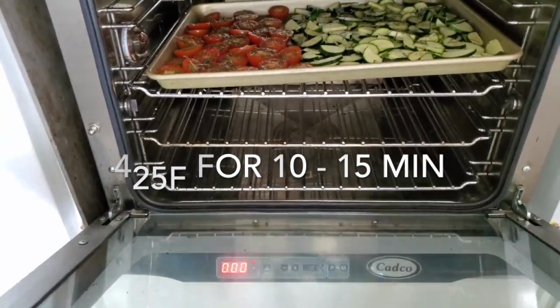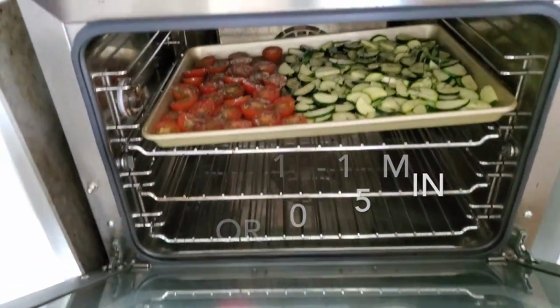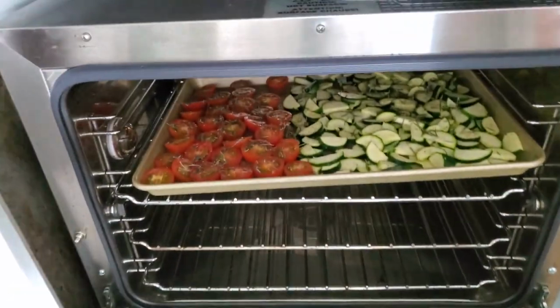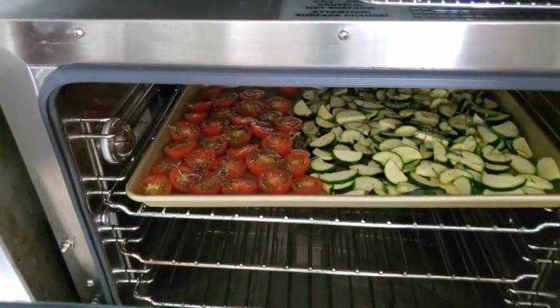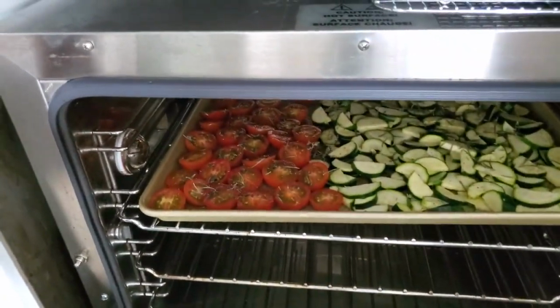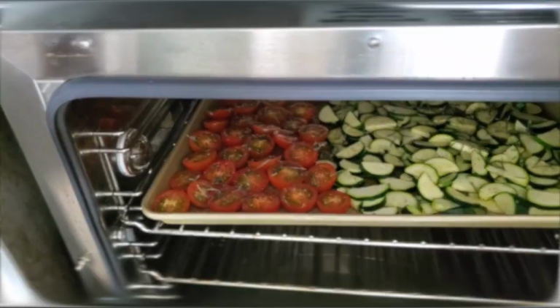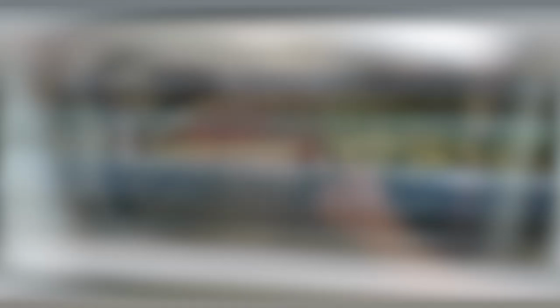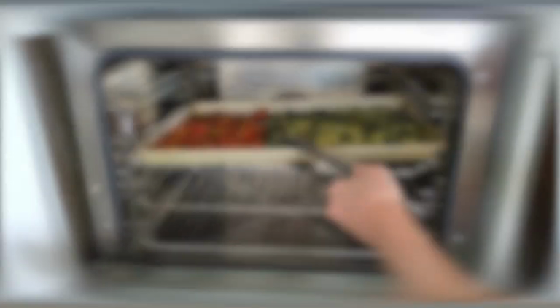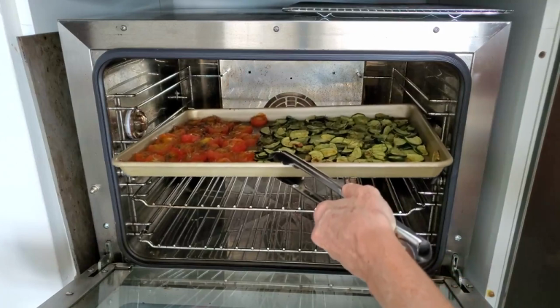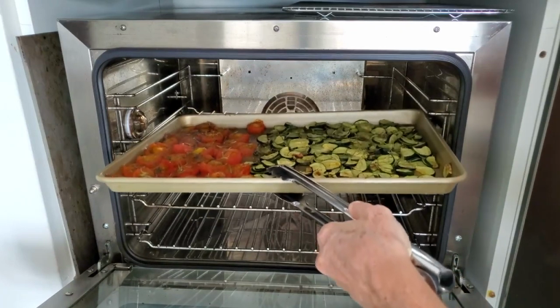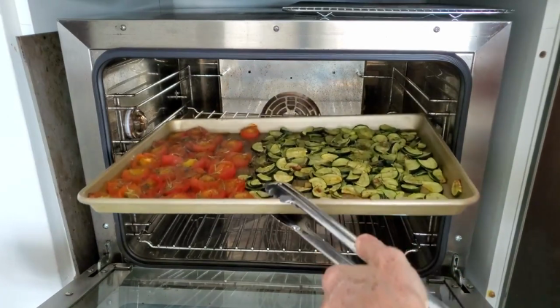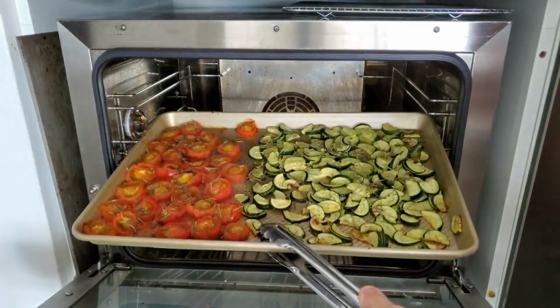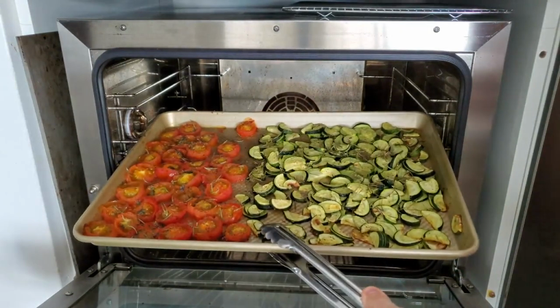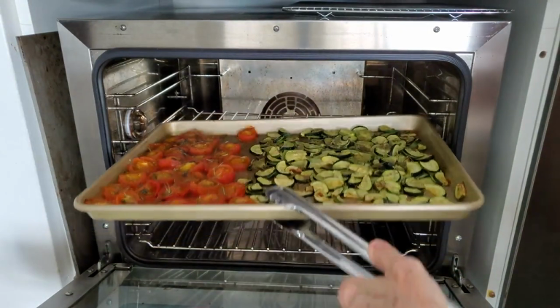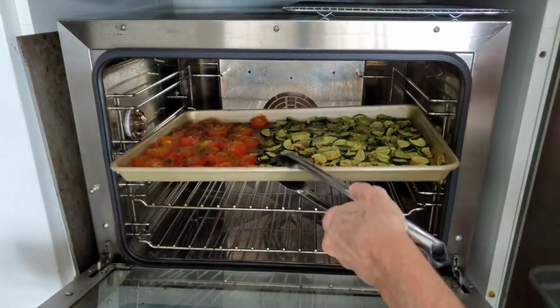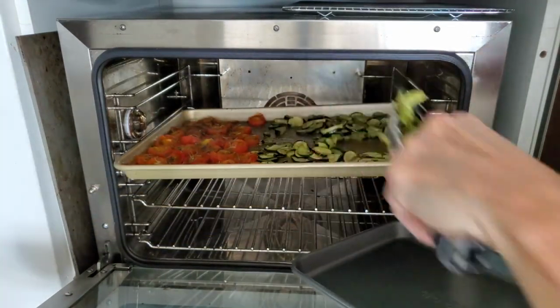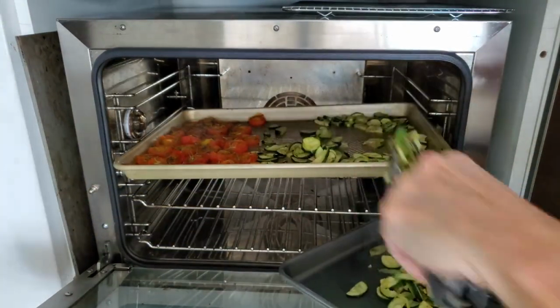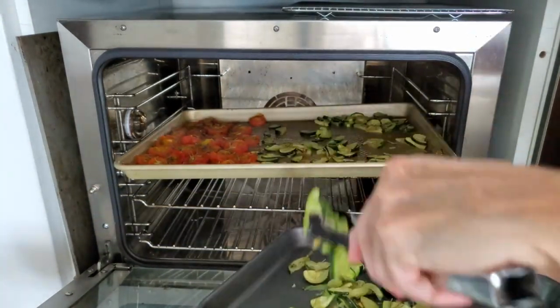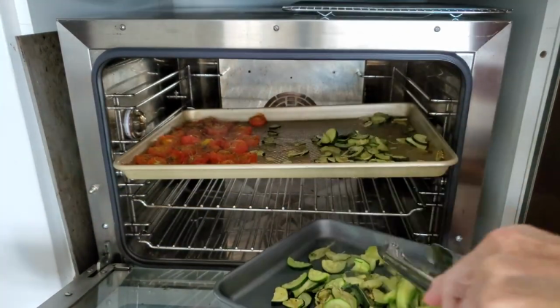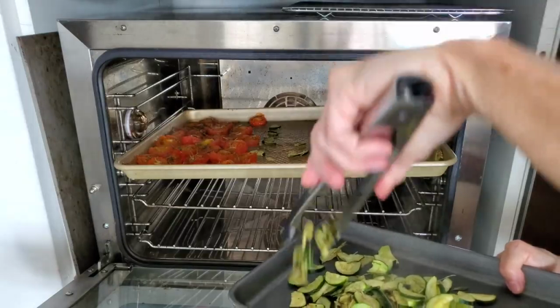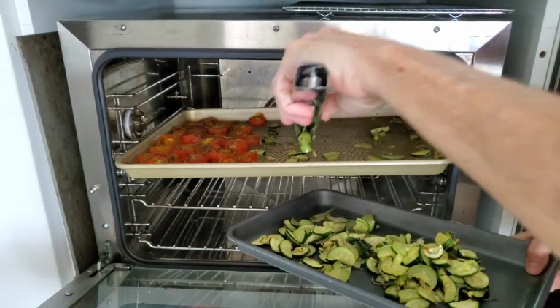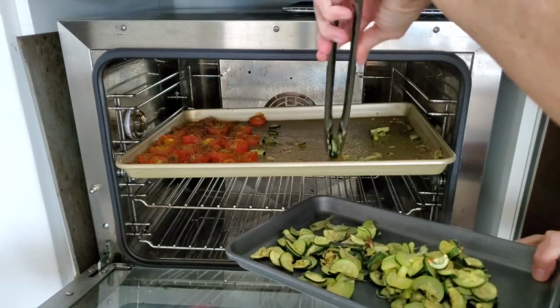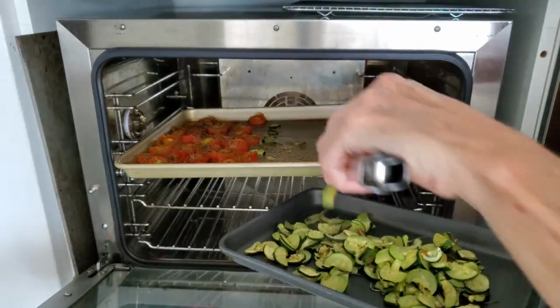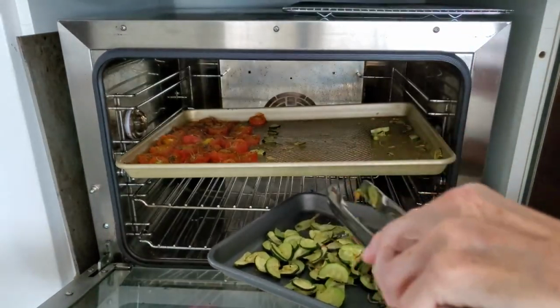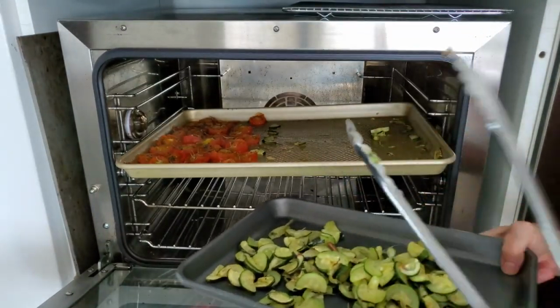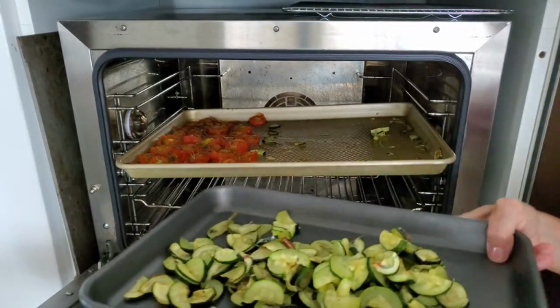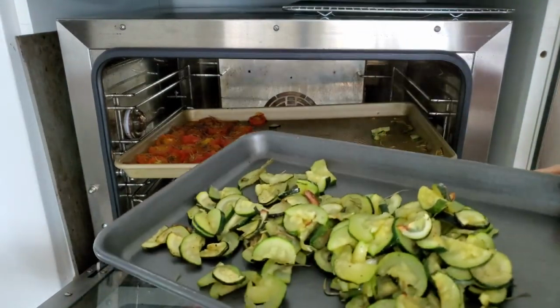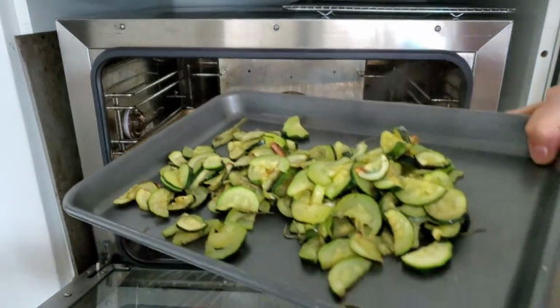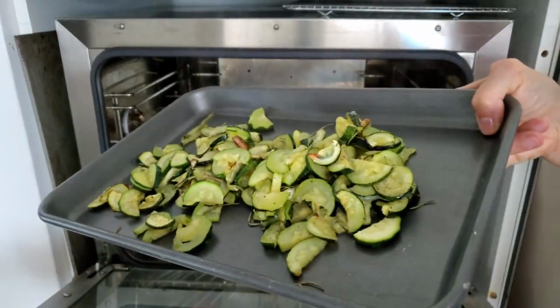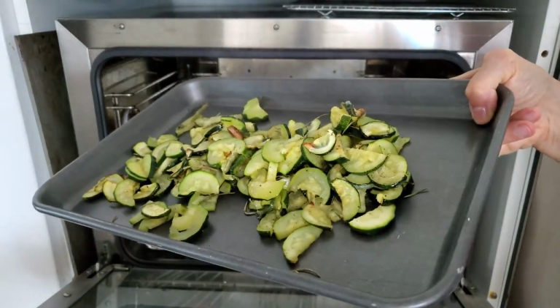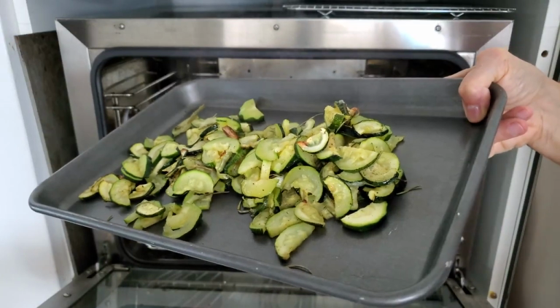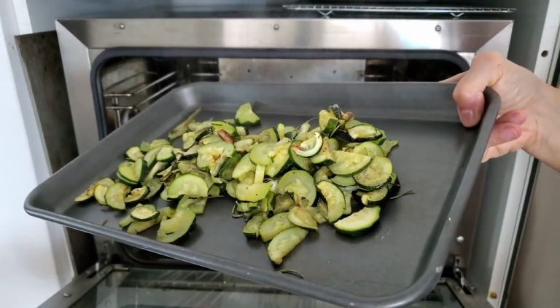You can barely see how some of our zucchini are lightly golden — that's perfect. We don't want them to dry out because we're going to make a soup, but we do want some of them to be lightly golden so we can have that touch of sweetness from them.